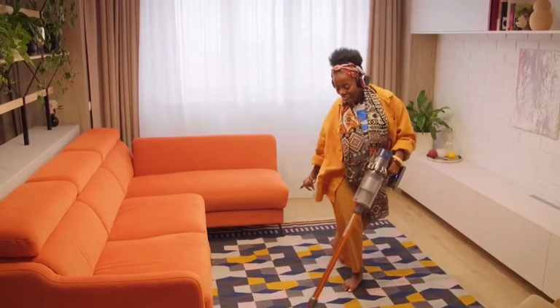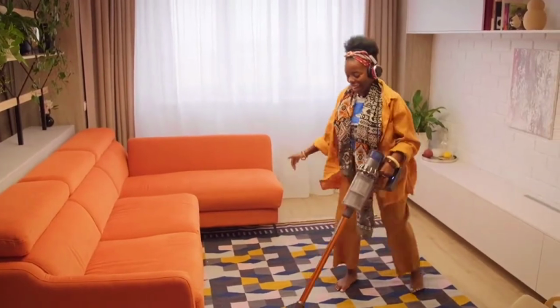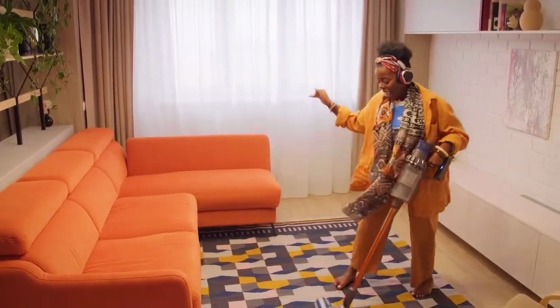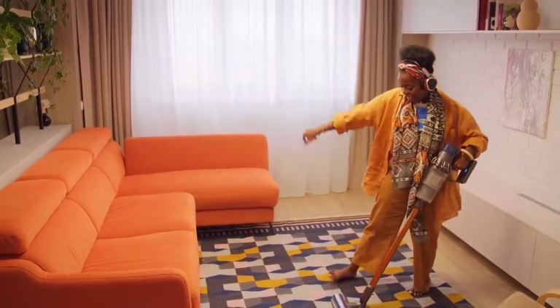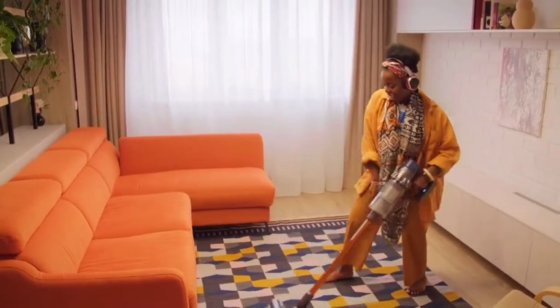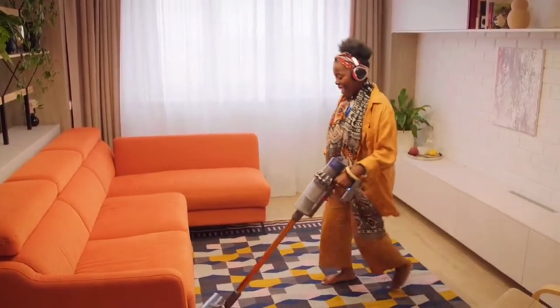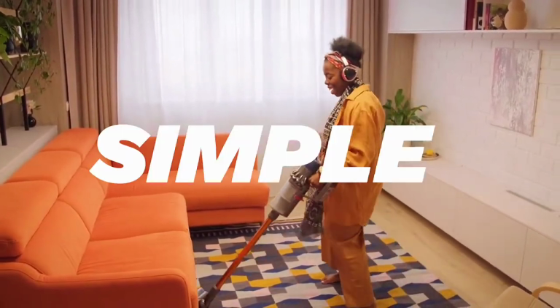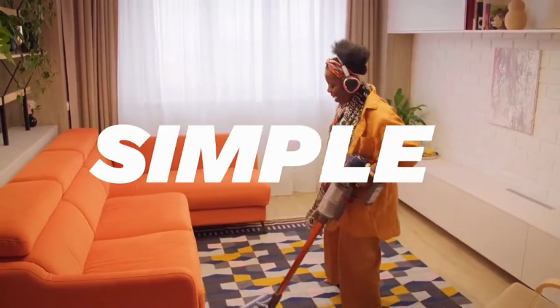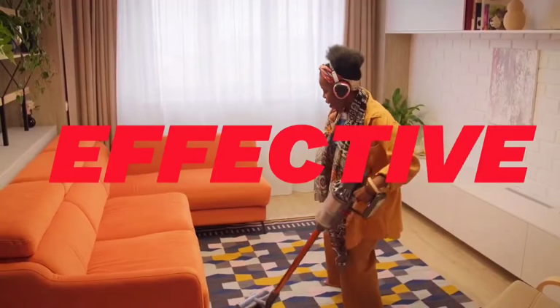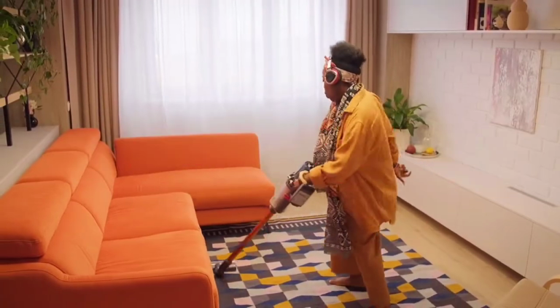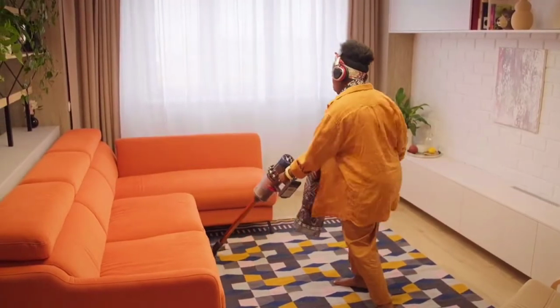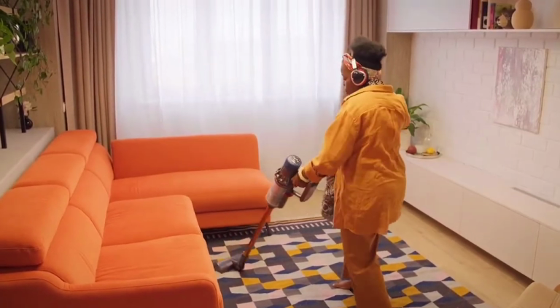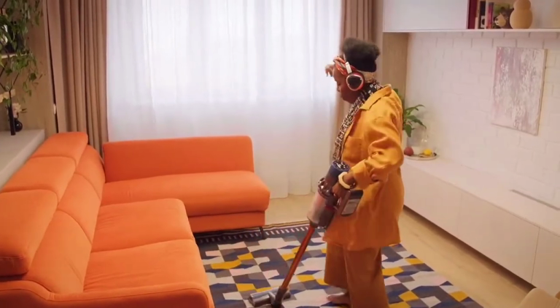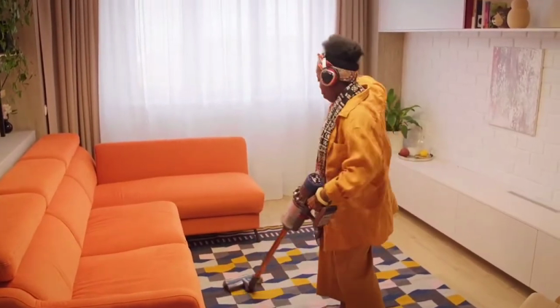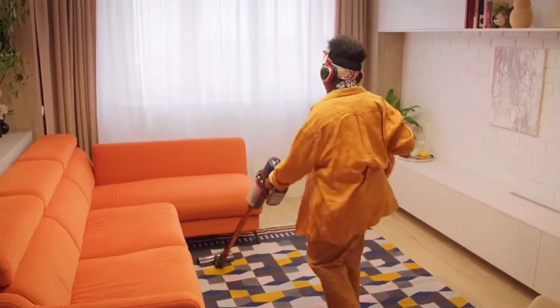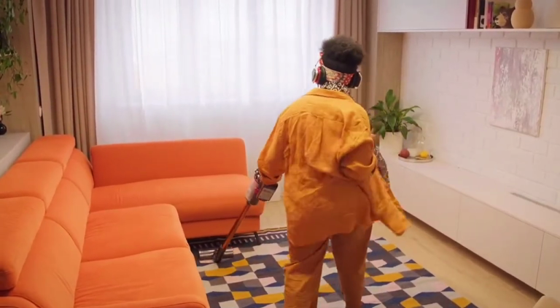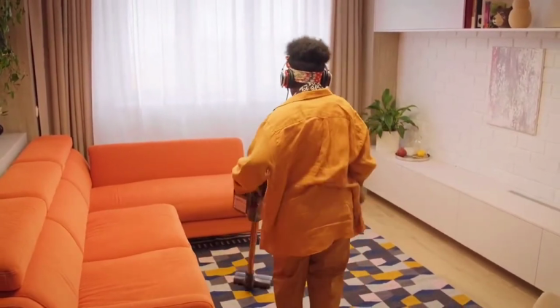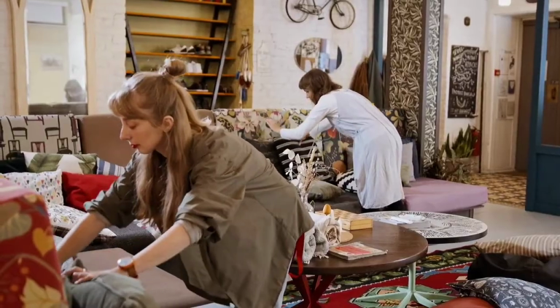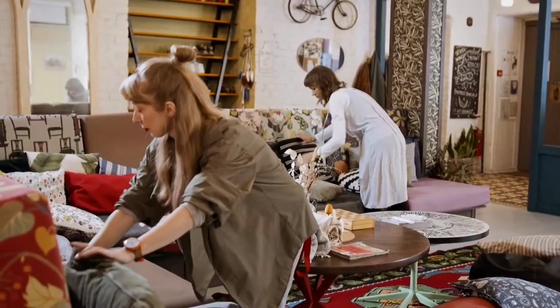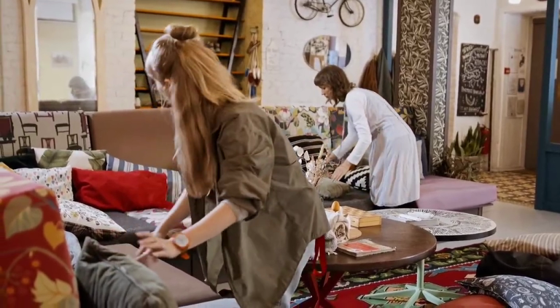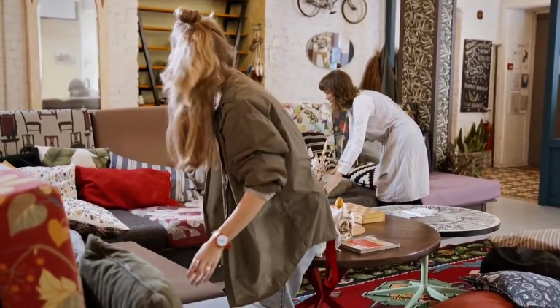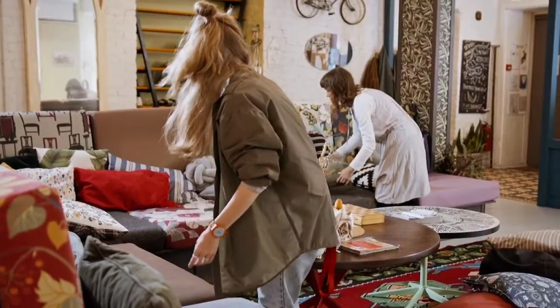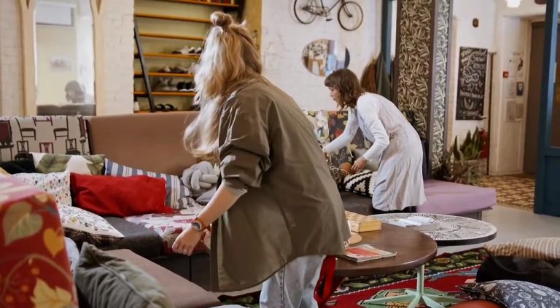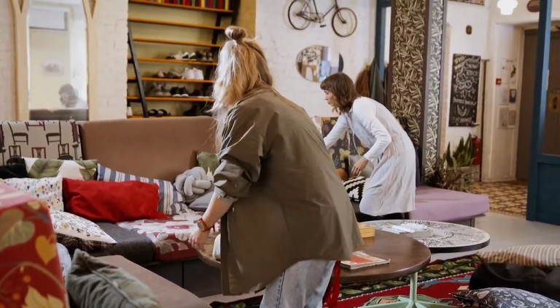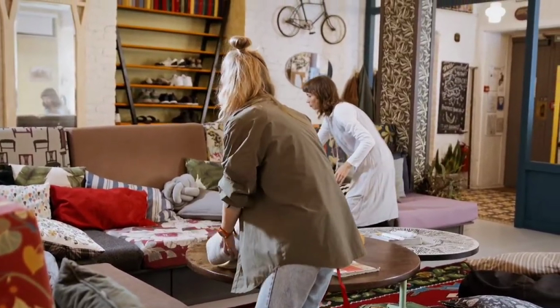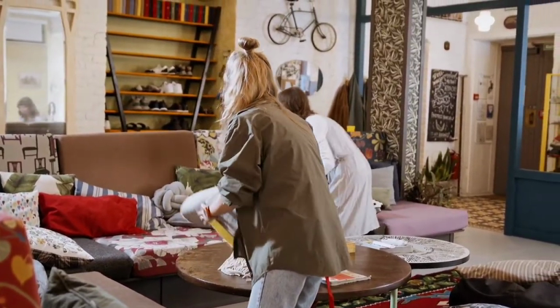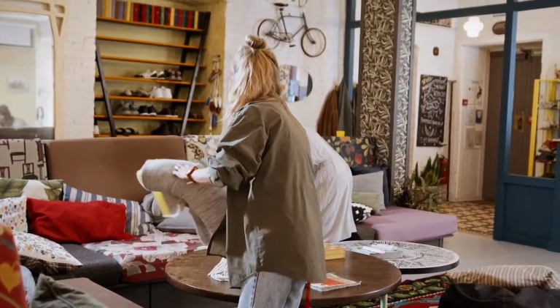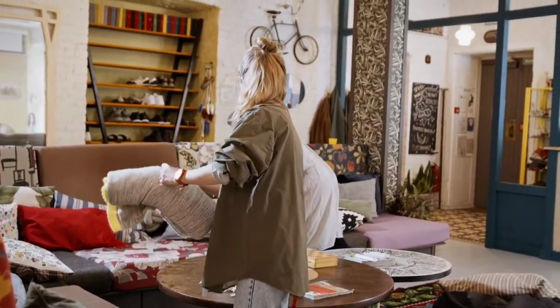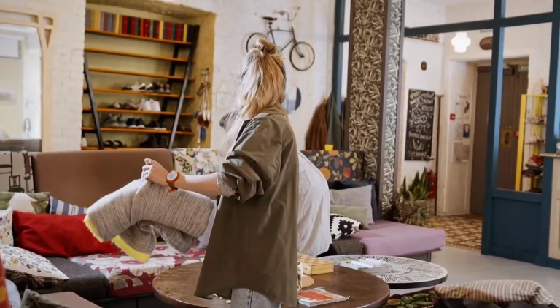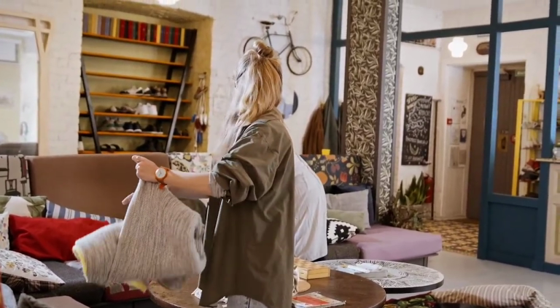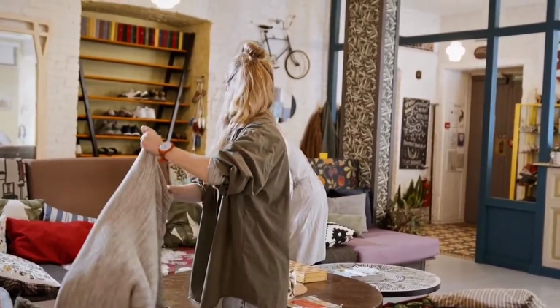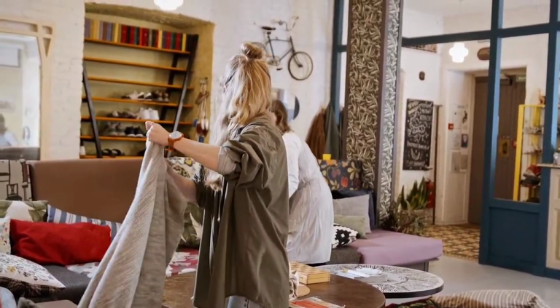In conclusion, cleaning your sofa without a vacuum cleaner is a simple and effective process that can help keep your furniture looking clean and fresh. By following the steps outlined in this guide, you can save time and money while keeping your home clean and comfortable.